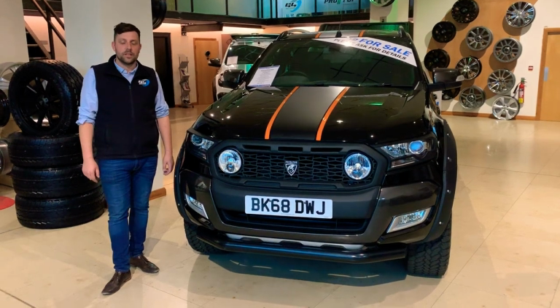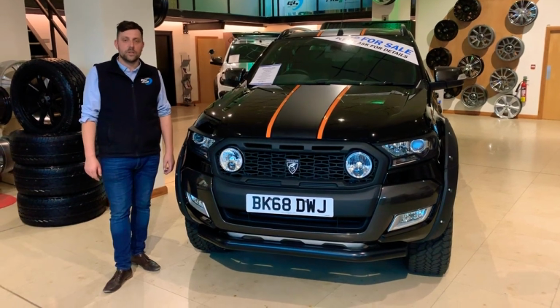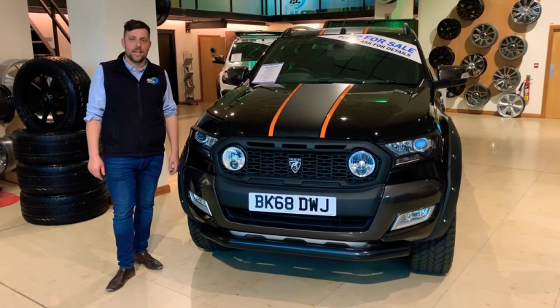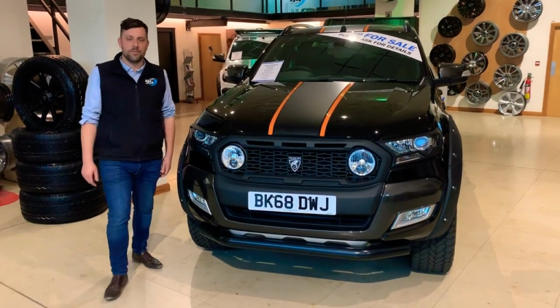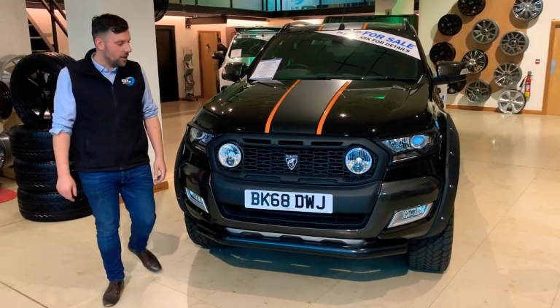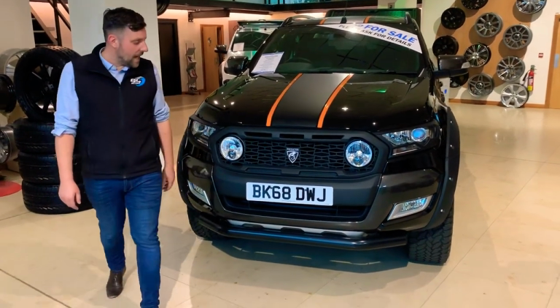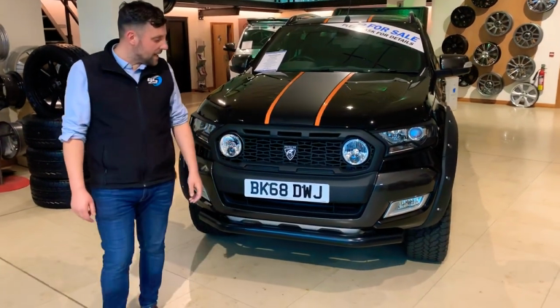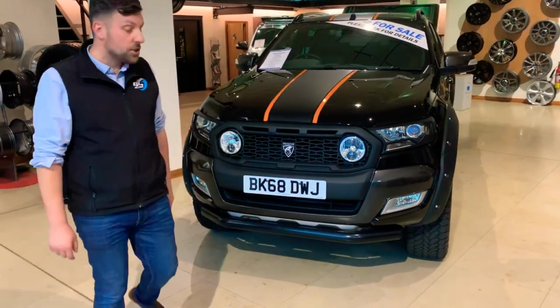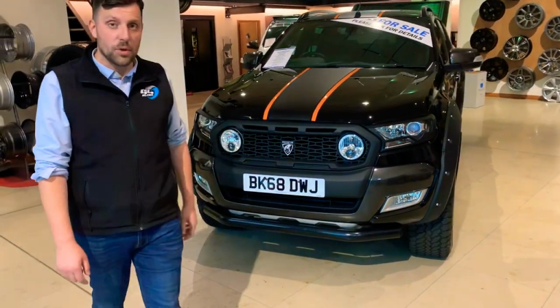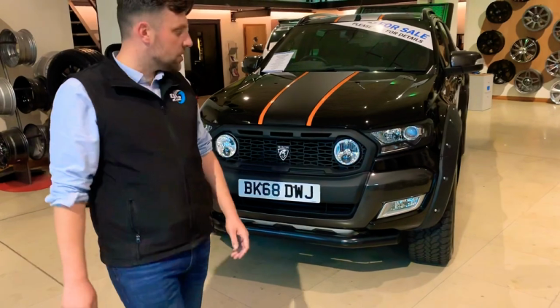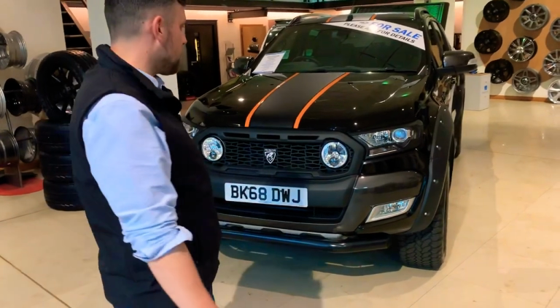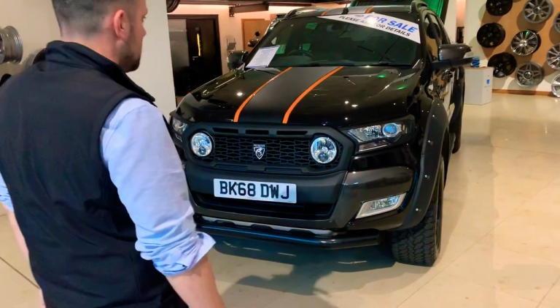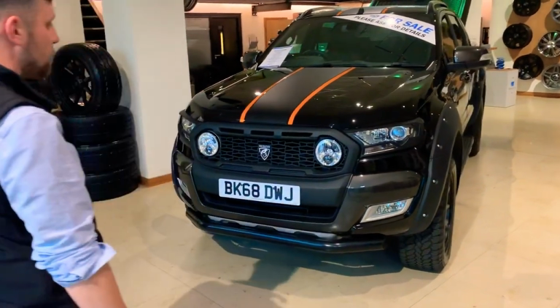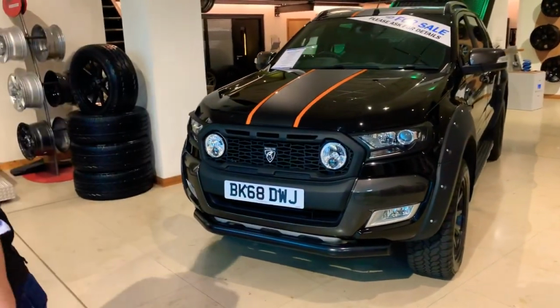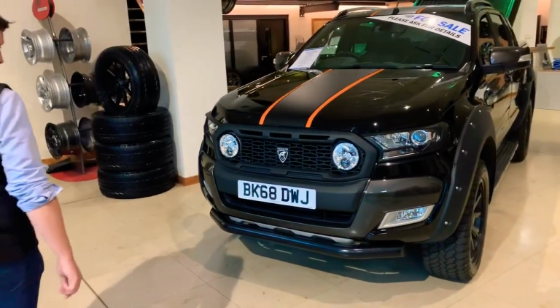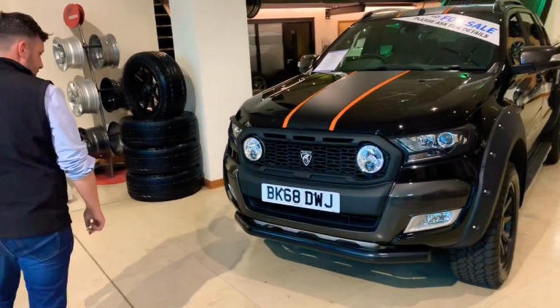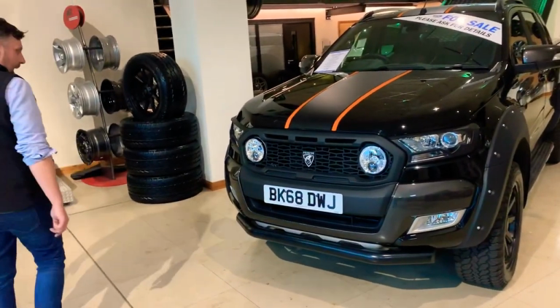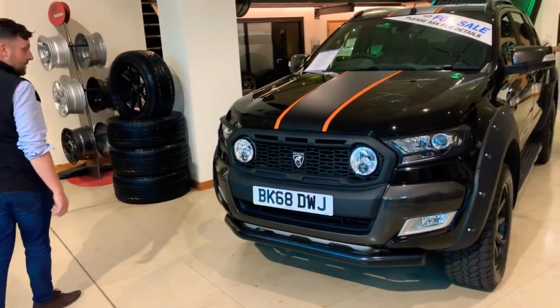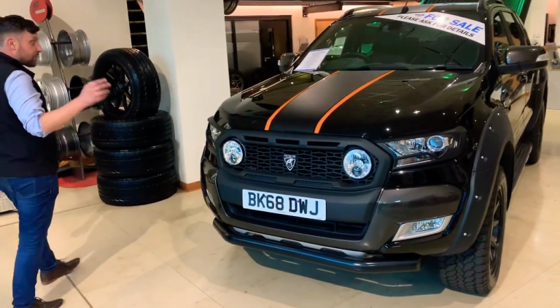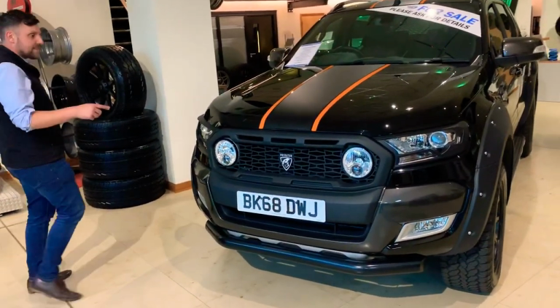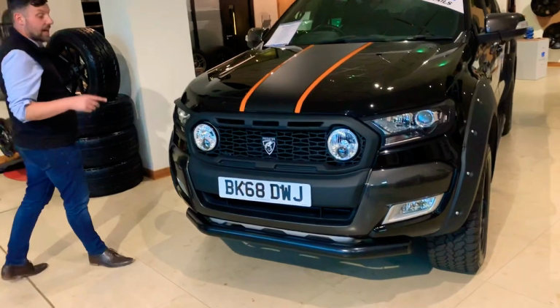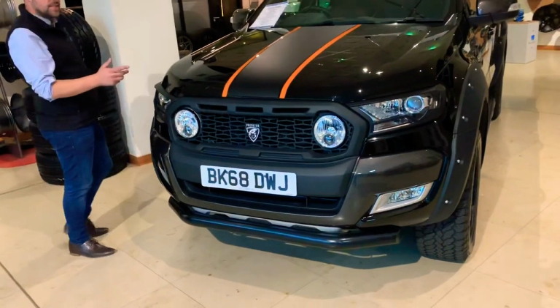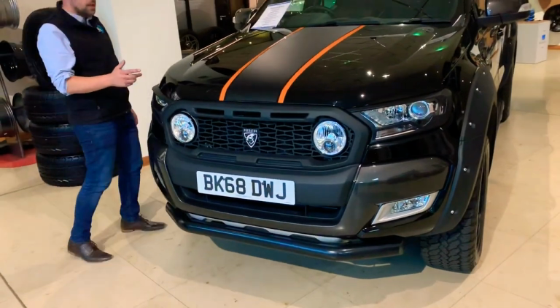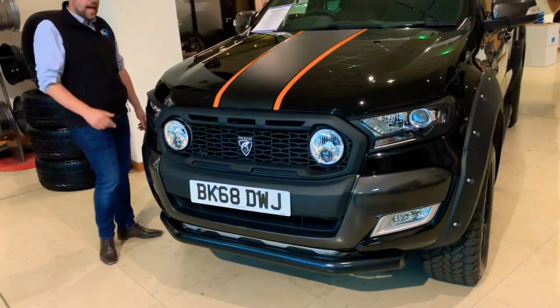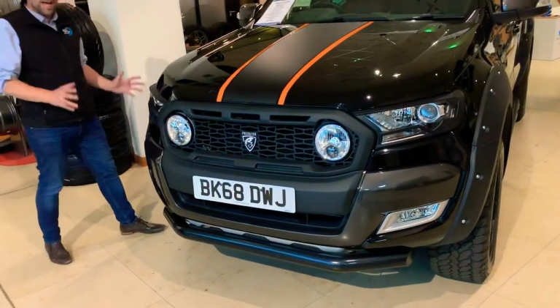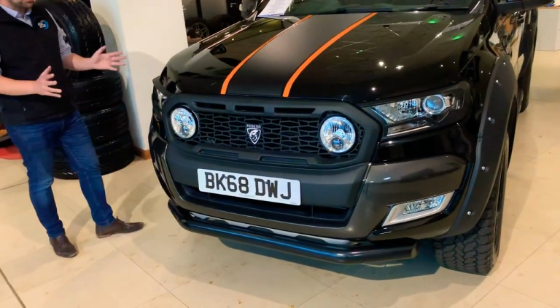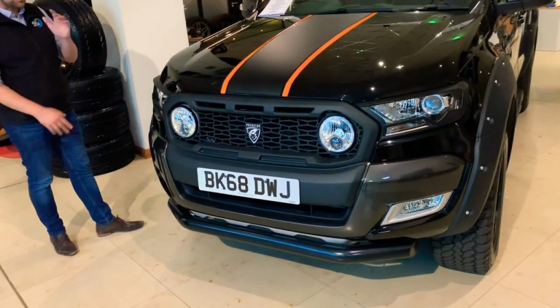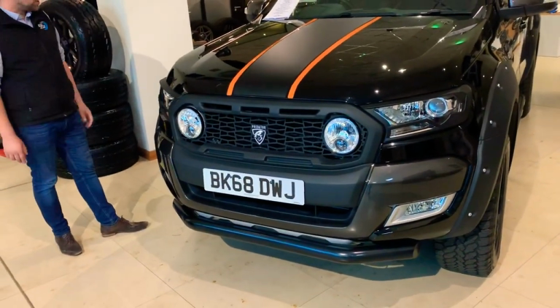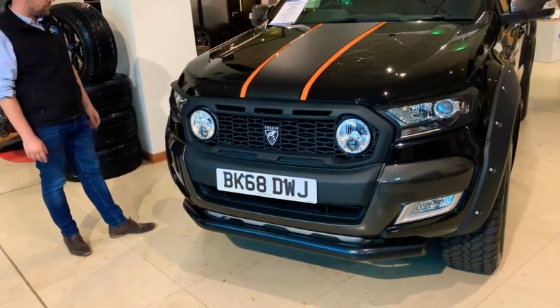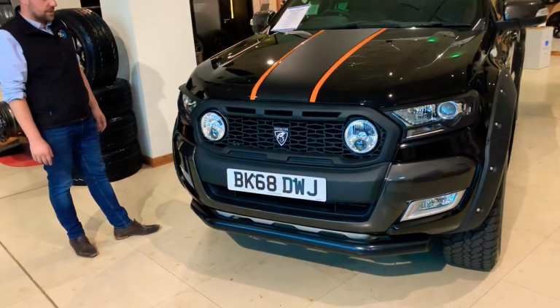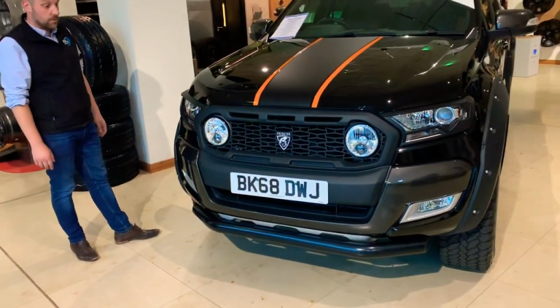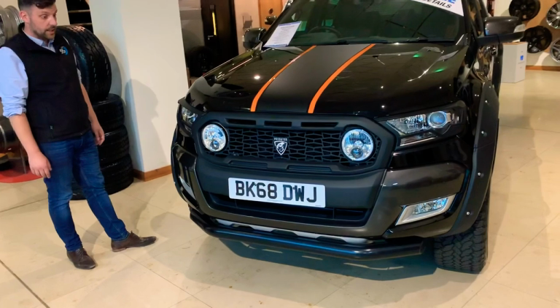Good afternoon, it's Matt from 4x4. I just wanted to show you around one of our demos that we've currently got sat in our showroom with some of our accessories on. This is a pre-facelift car, actually for sale as well, as it comes.